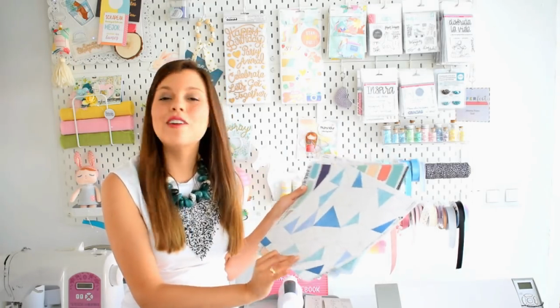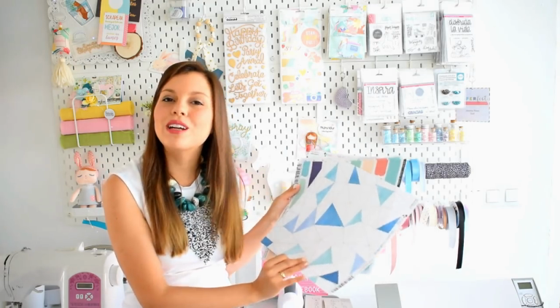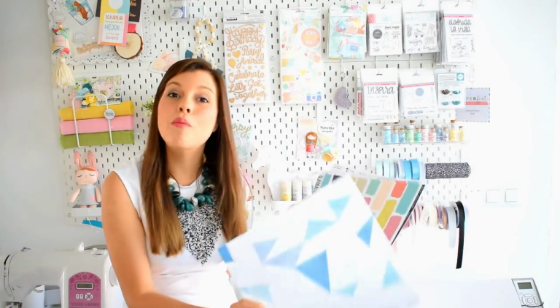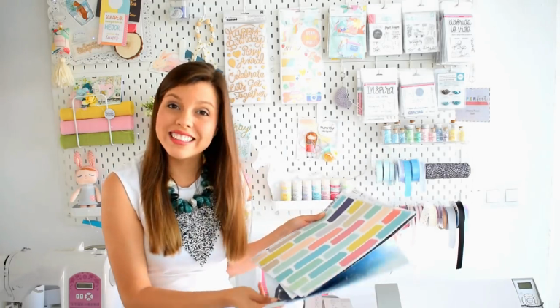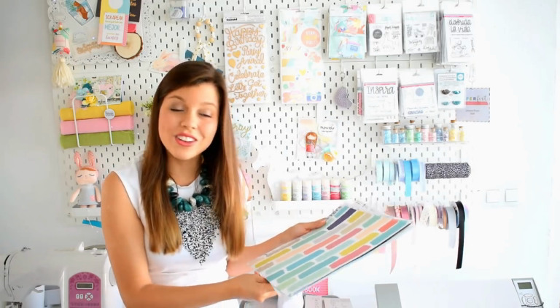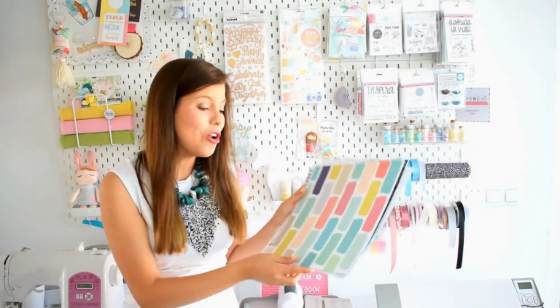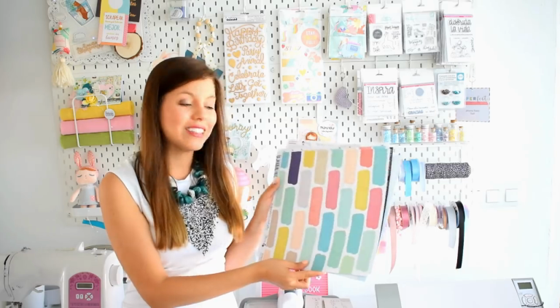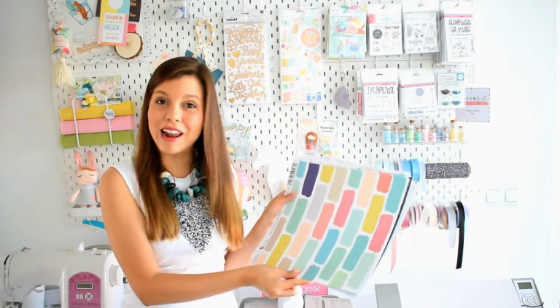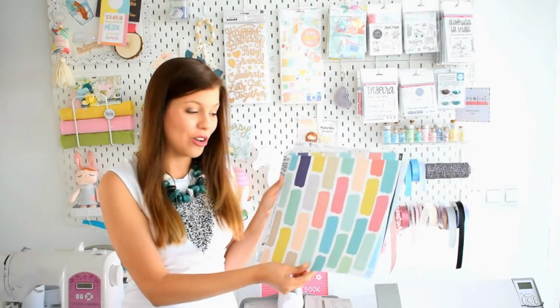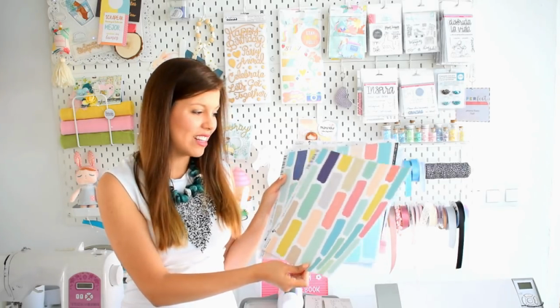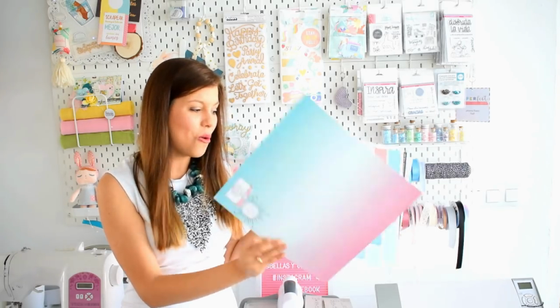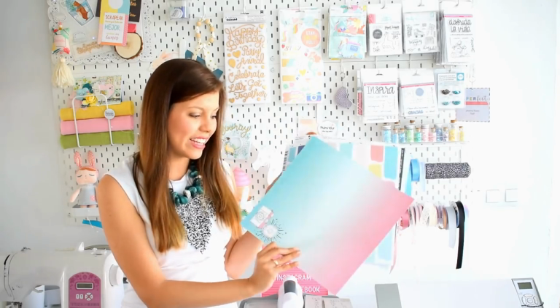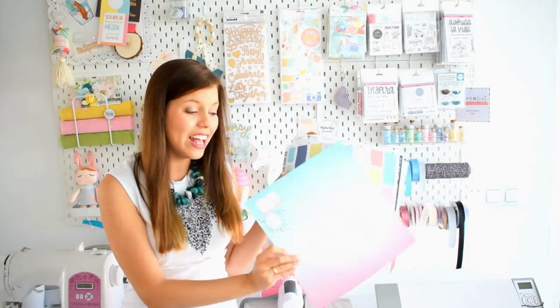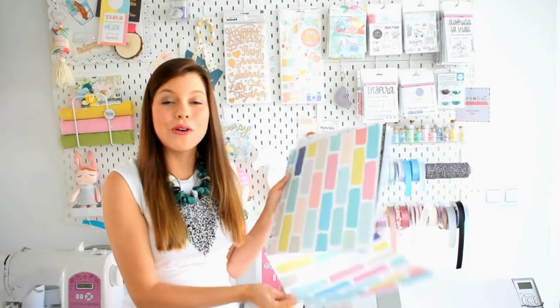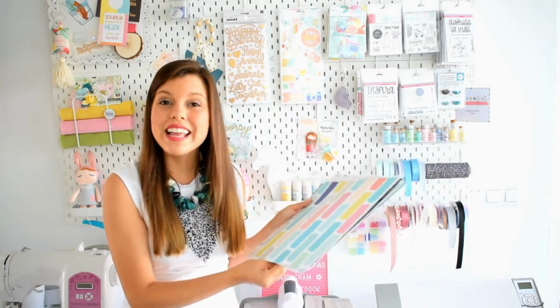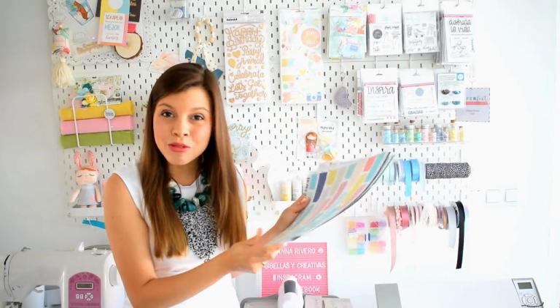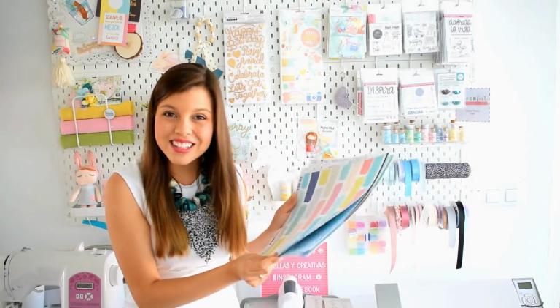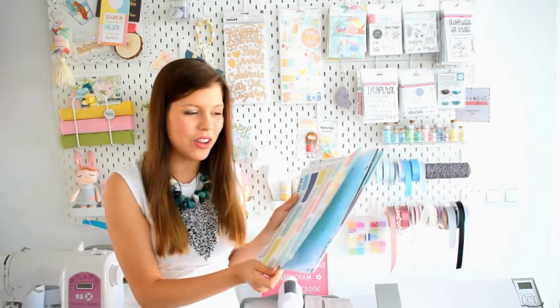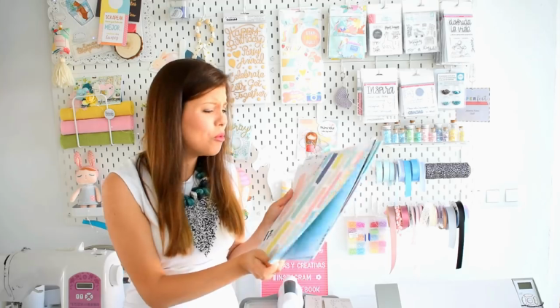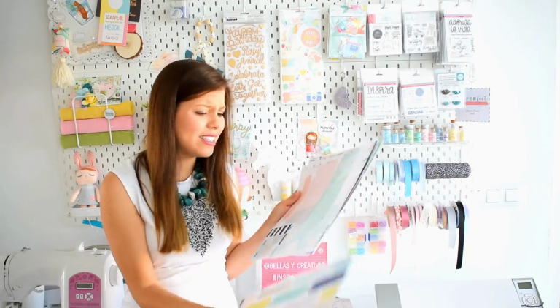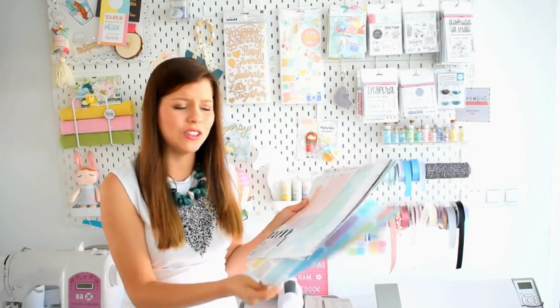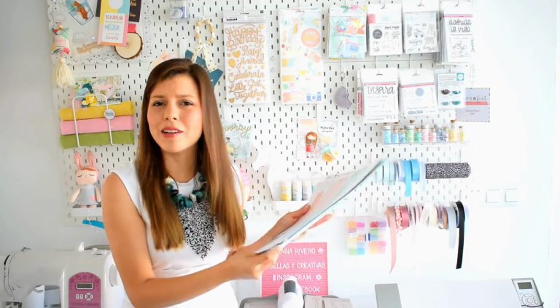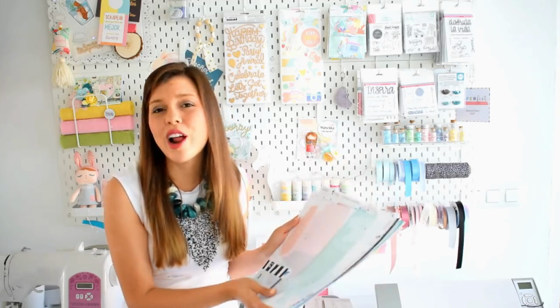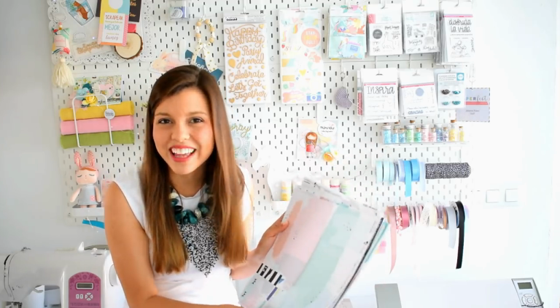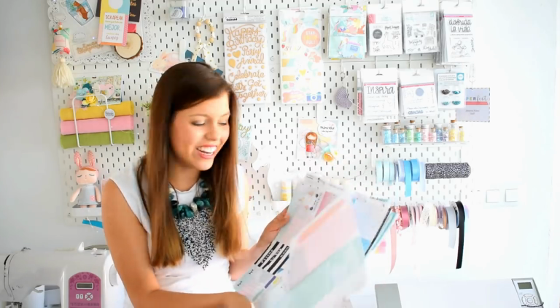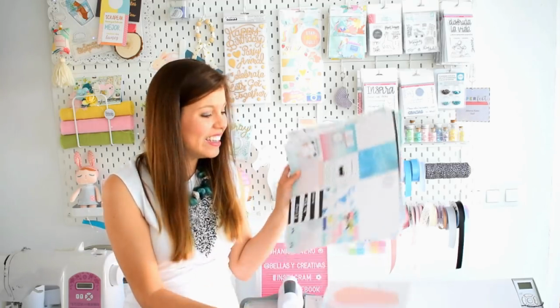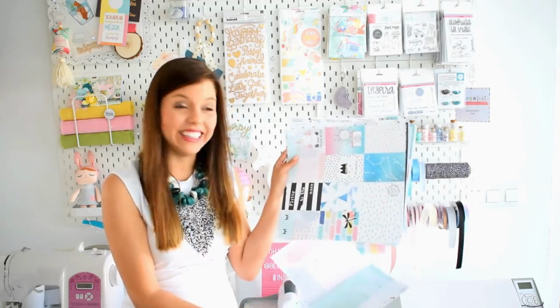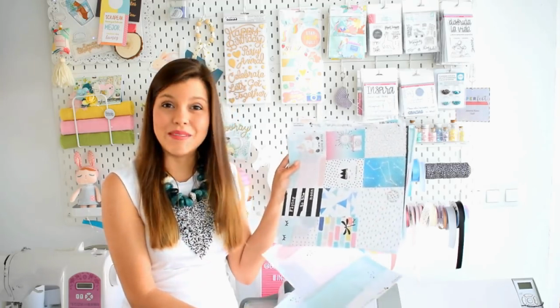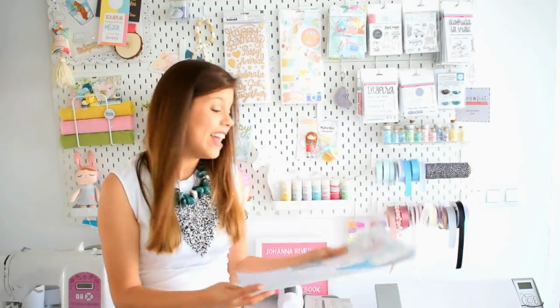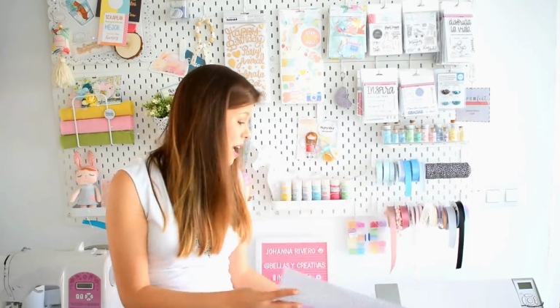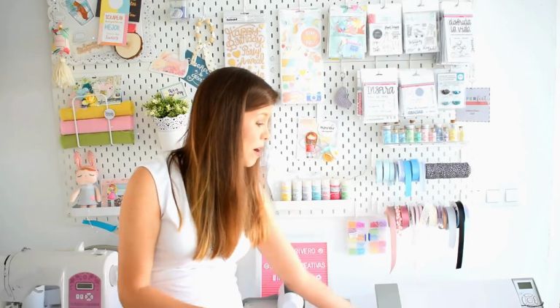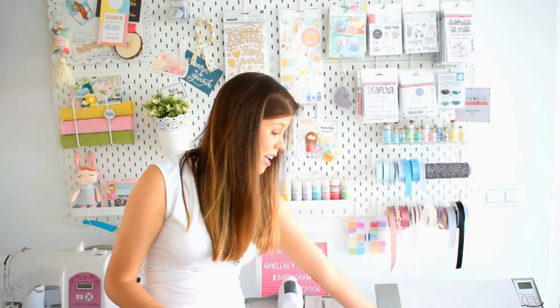Les traigo un proyecto muy distinto: no vamos a hacer un álbum sino que vamos a hacer una cajita con un mini álbum en su interior, muy sencillito, que cualquier persona lo puede hacer, y también tarjetitas. ¿Qué más me han mandado?